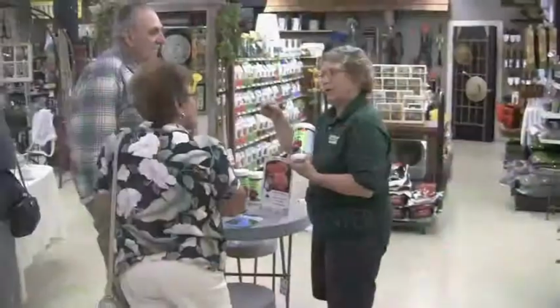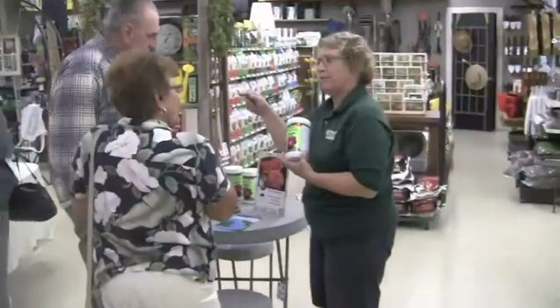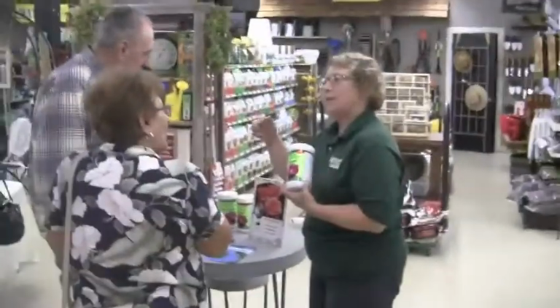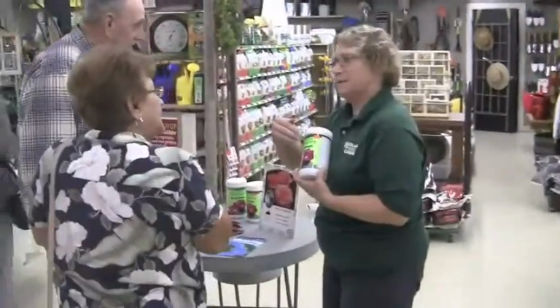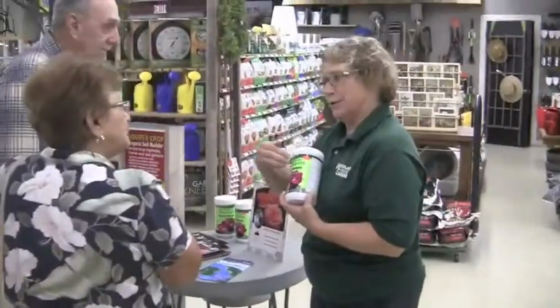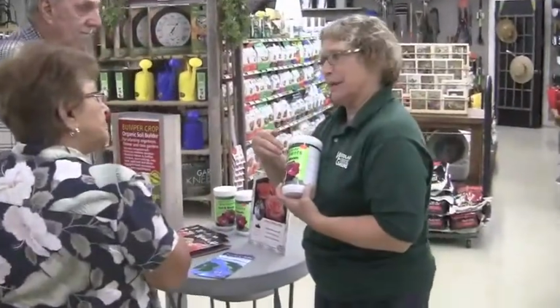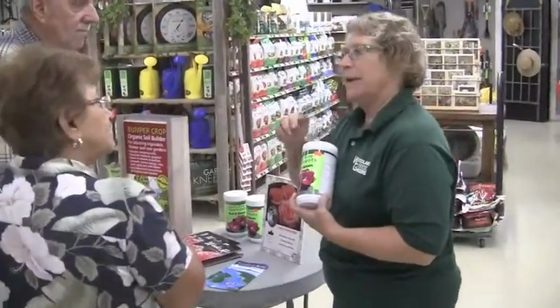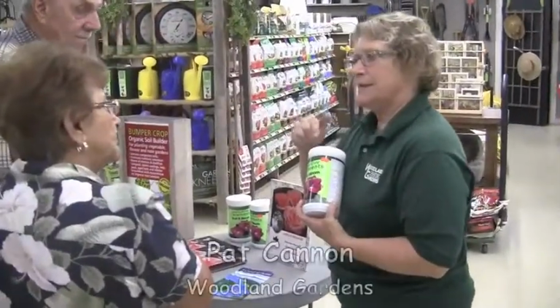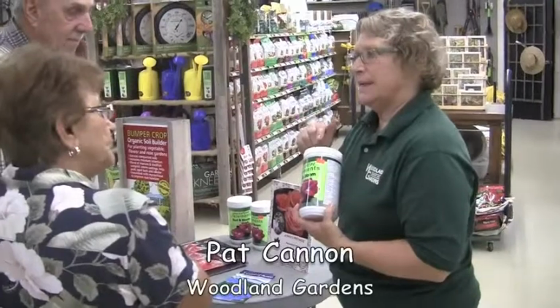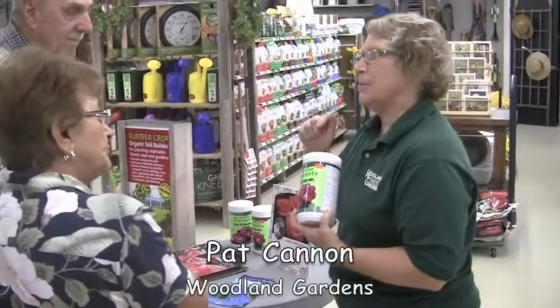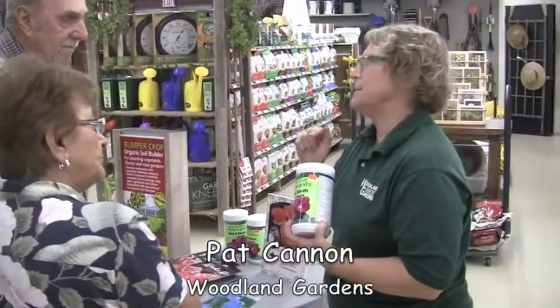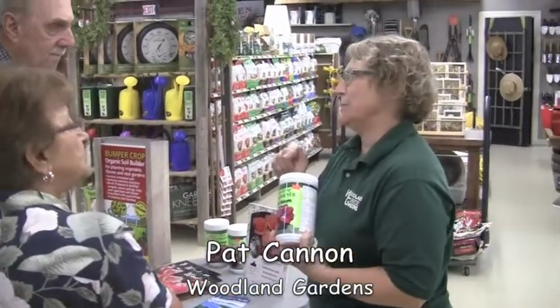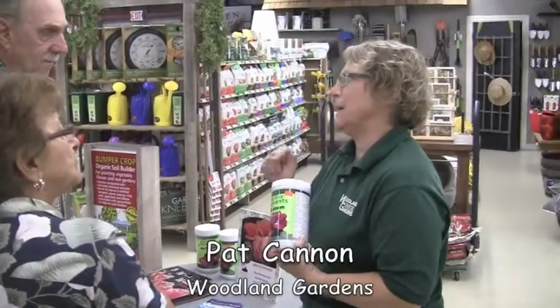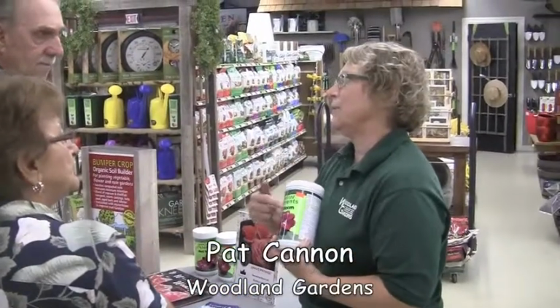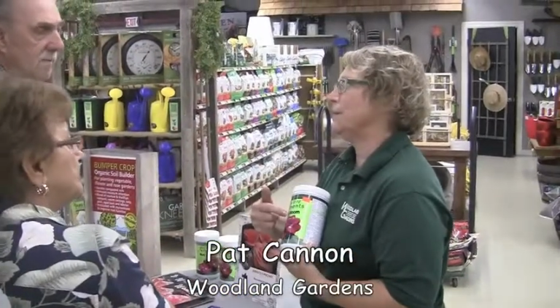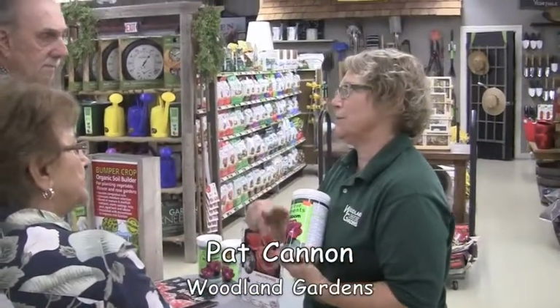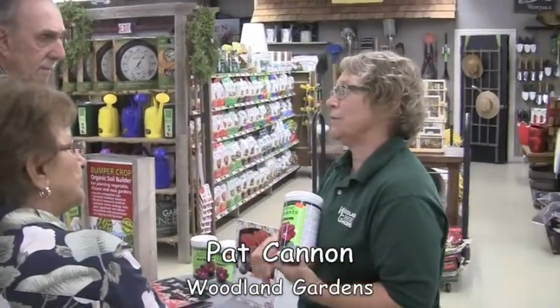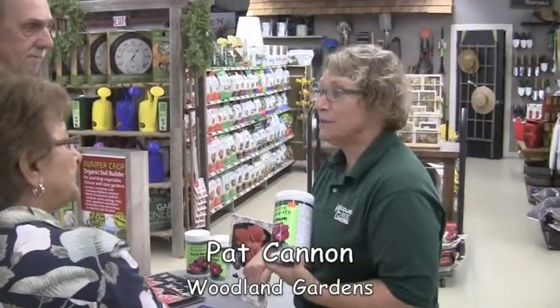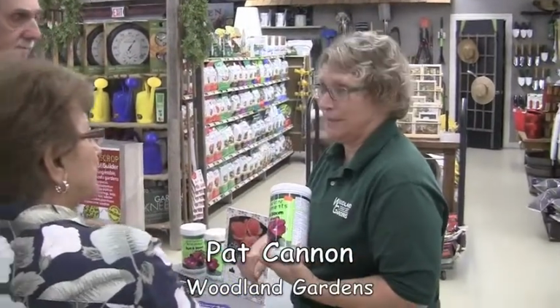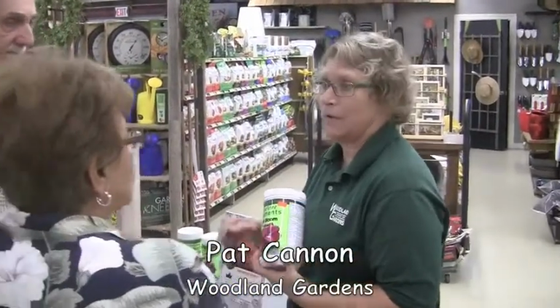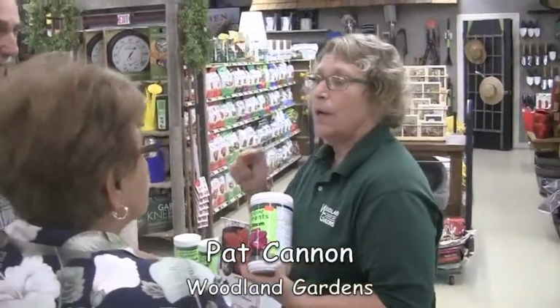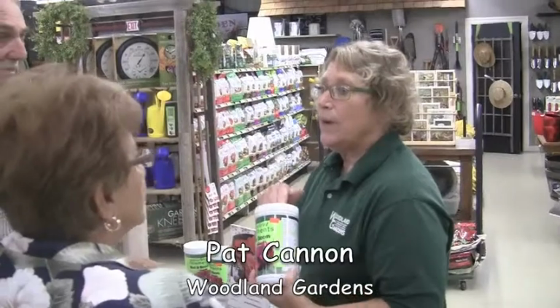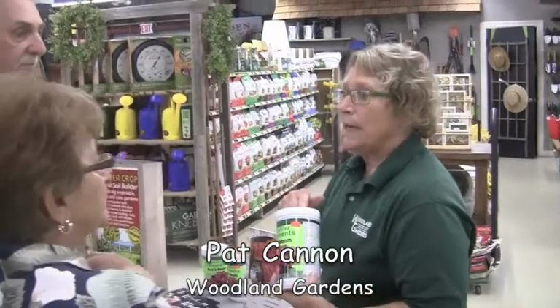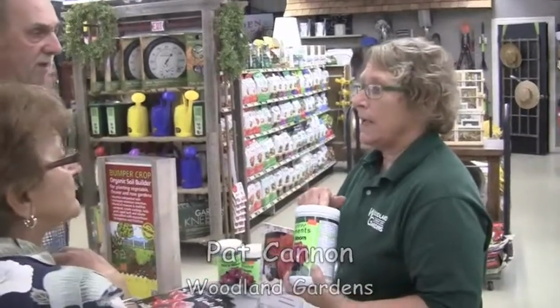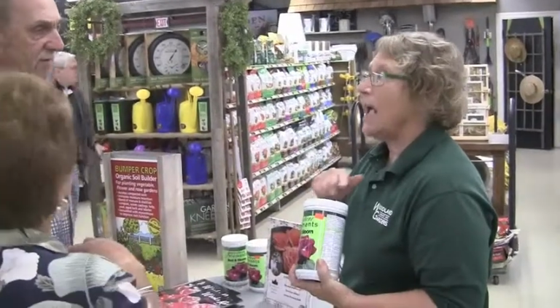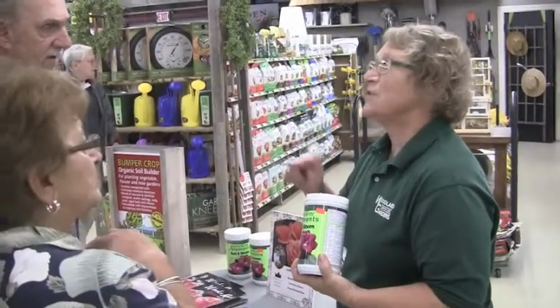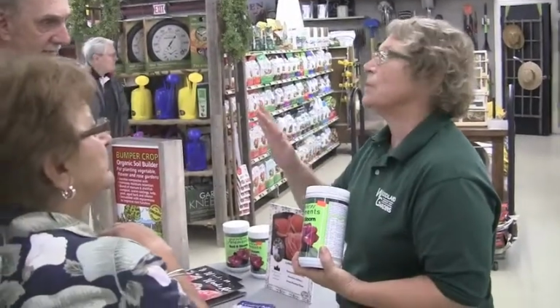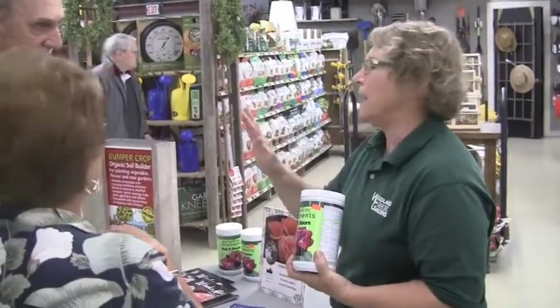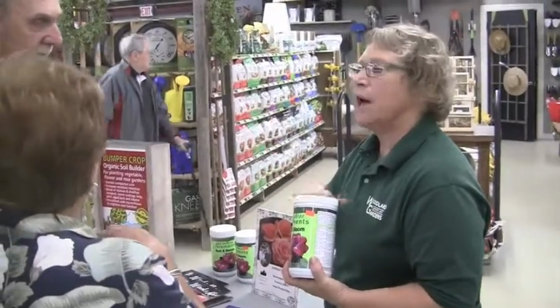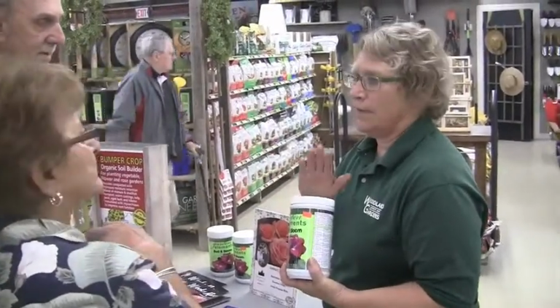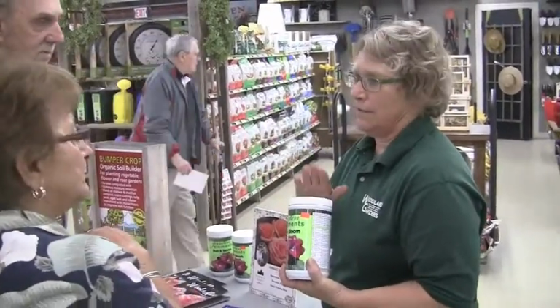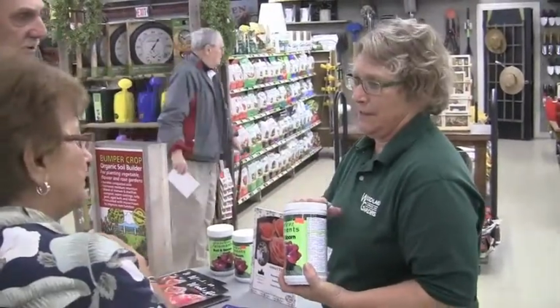Part of the Master Nursery, and this is a Blossom Booster. But as you know, the middle number is also good for root development. So we absolutely love, love, love this.